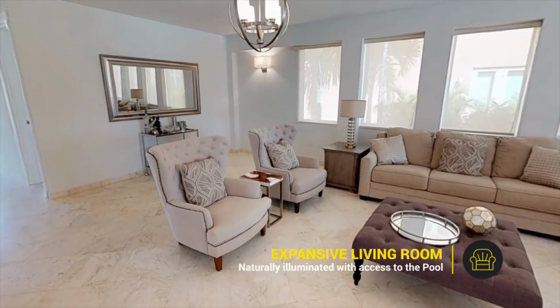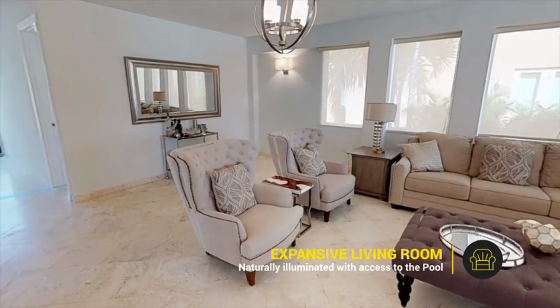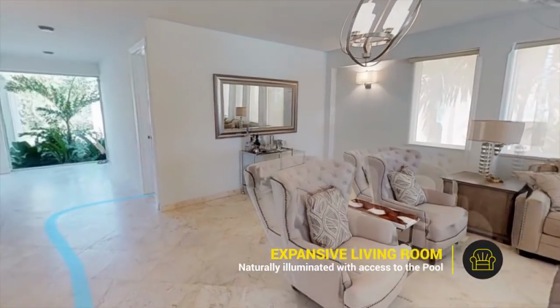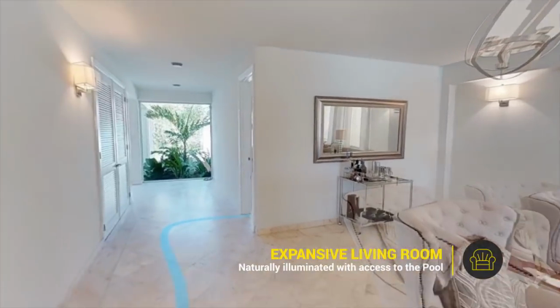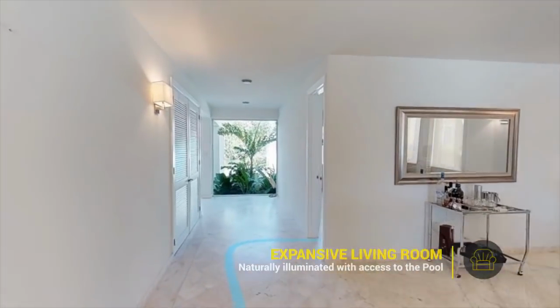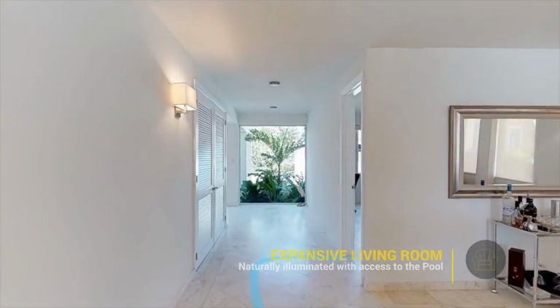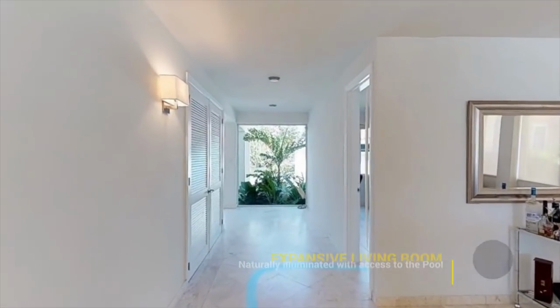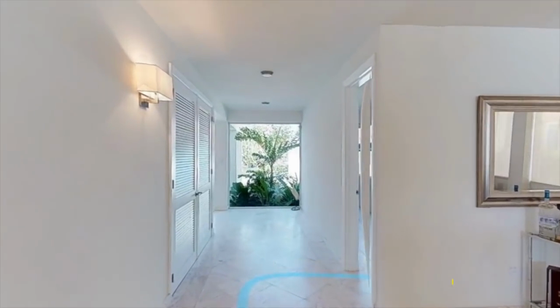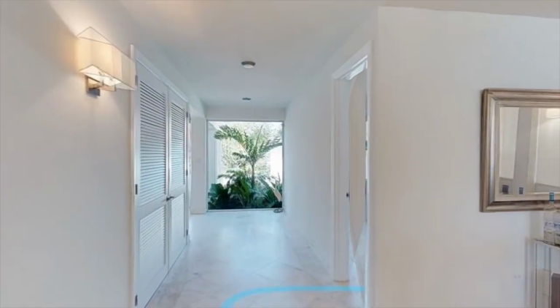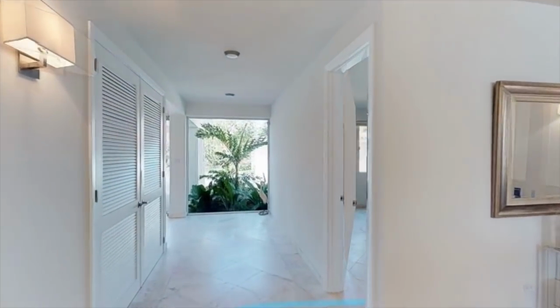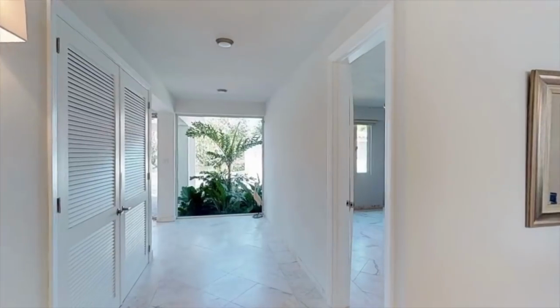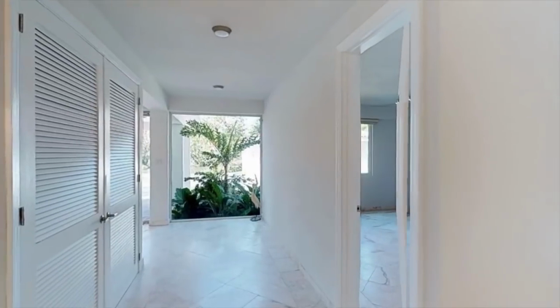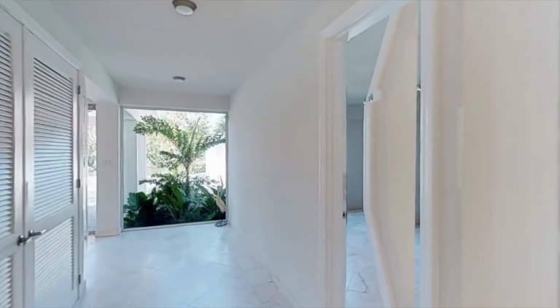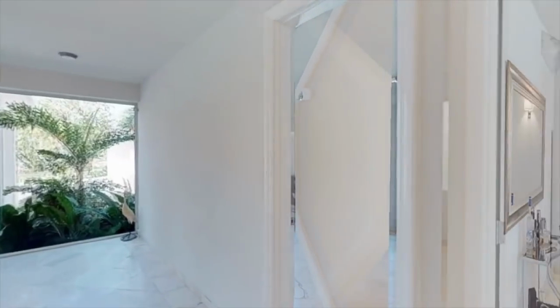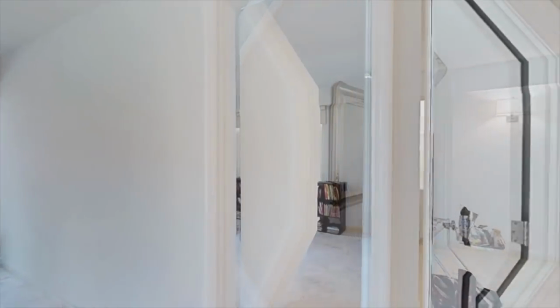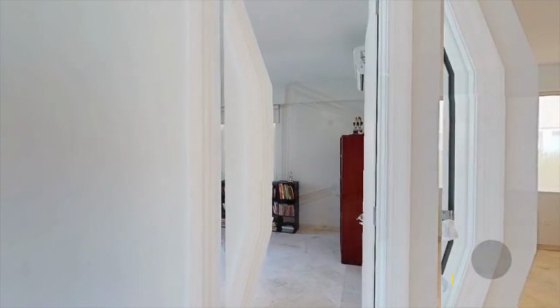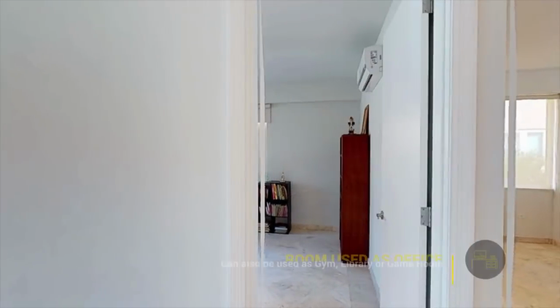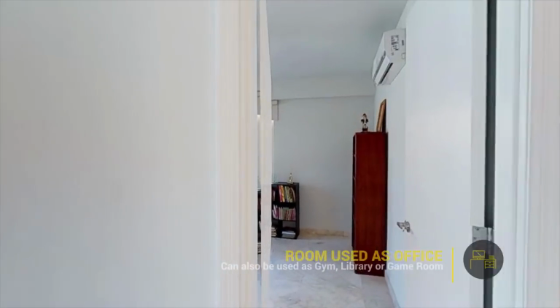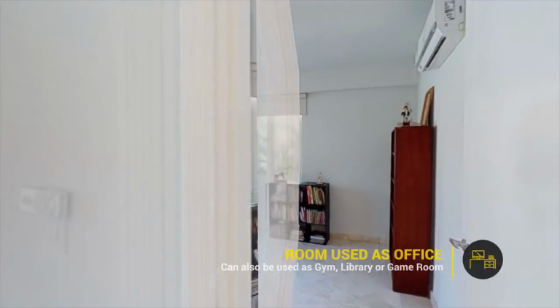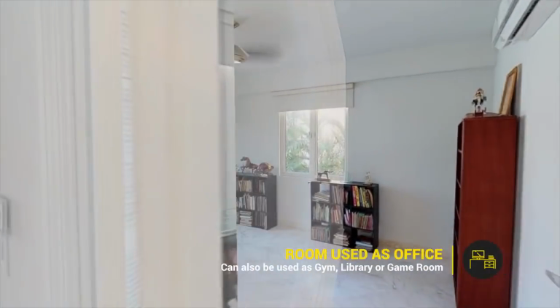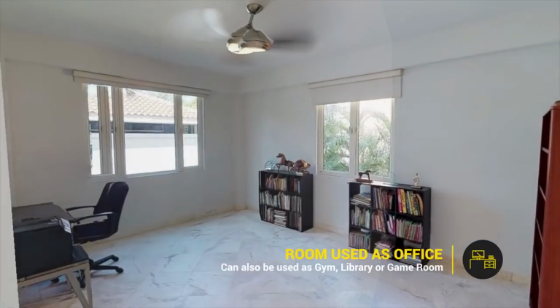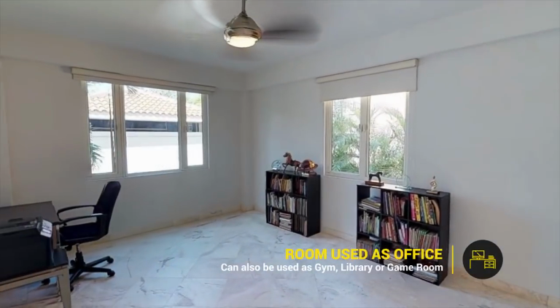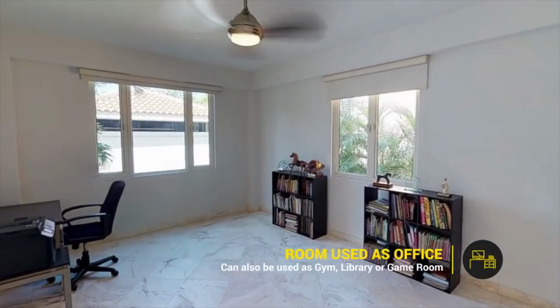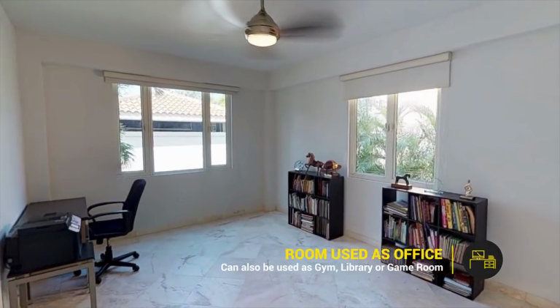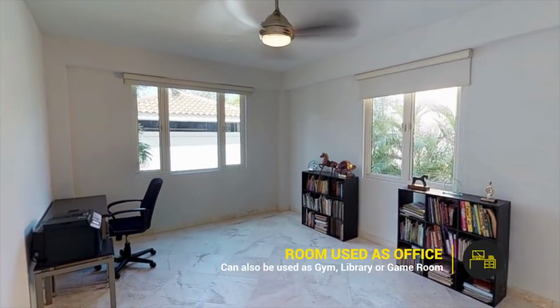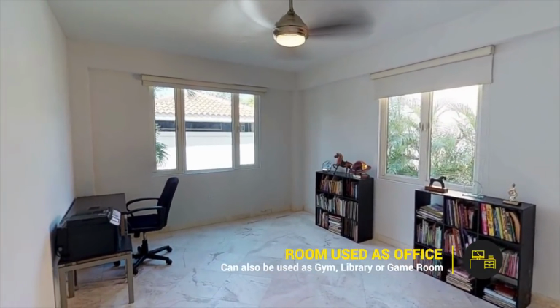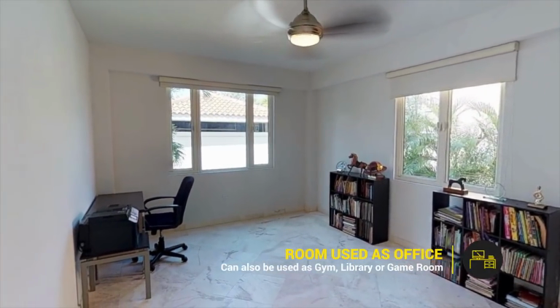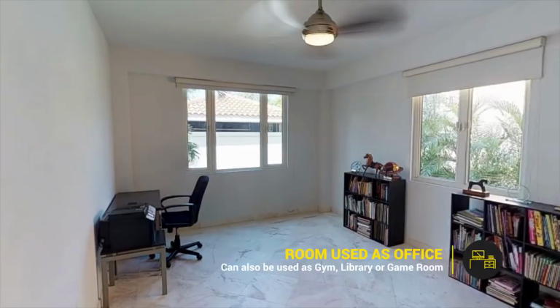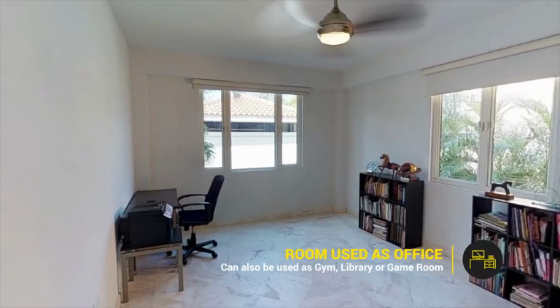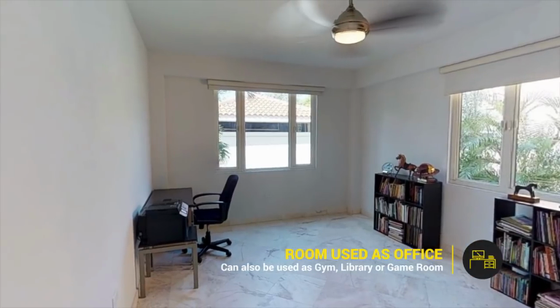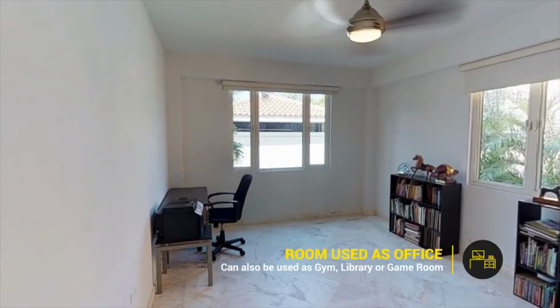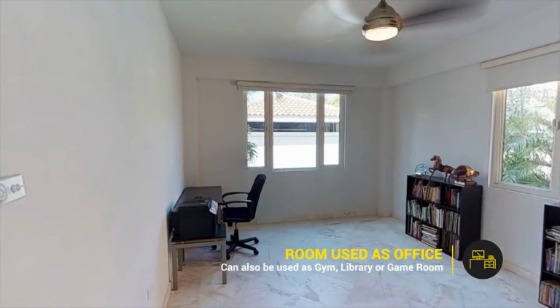If you need to get work done, one of the rooms on the first floor is used as an office, and can be repurposed as a library, gym, or playroom.